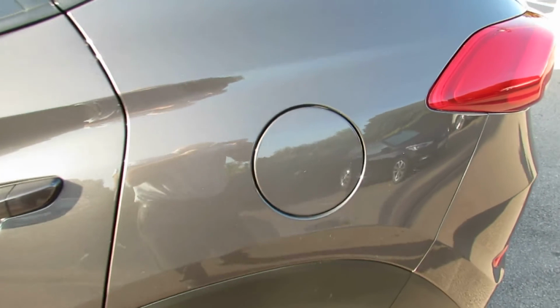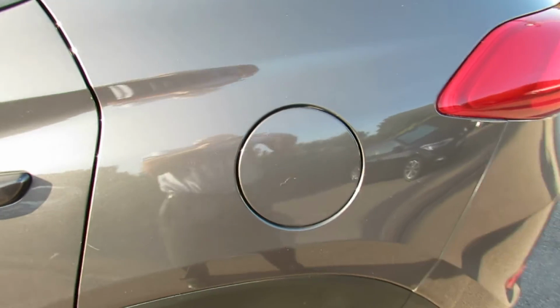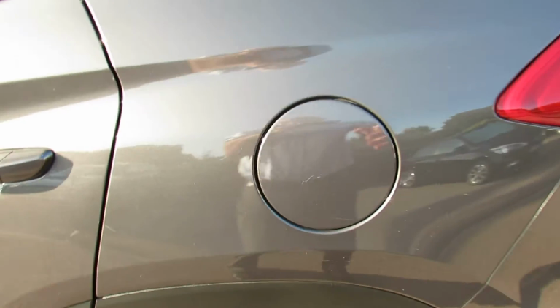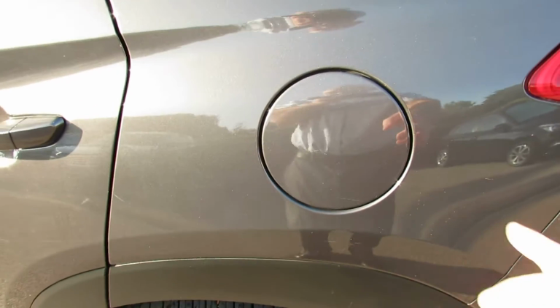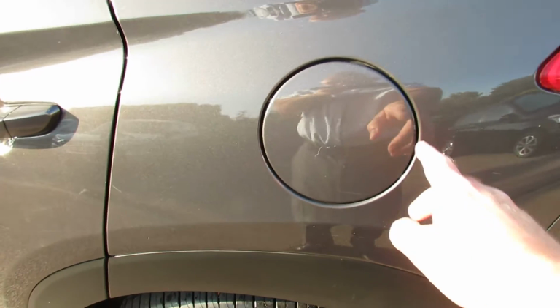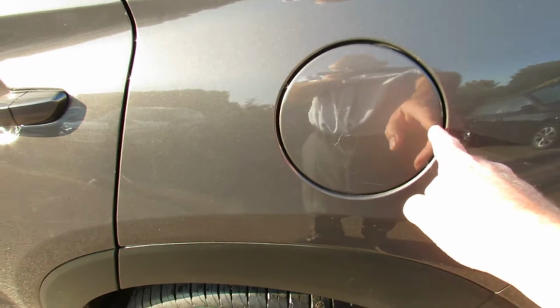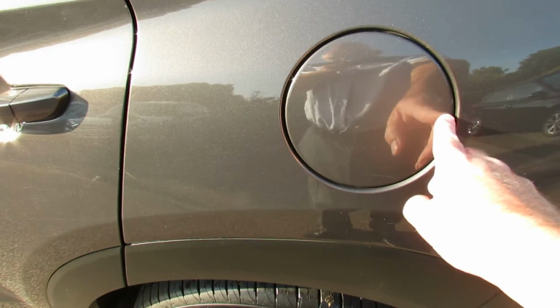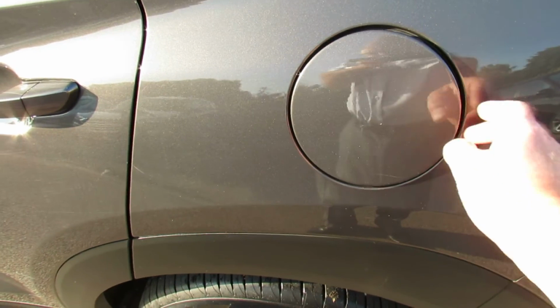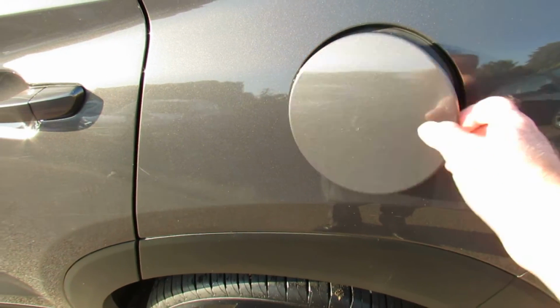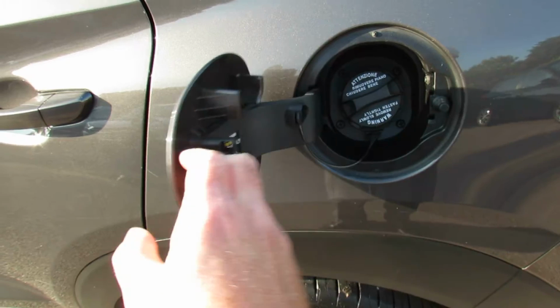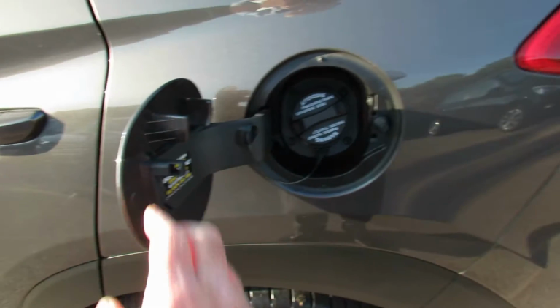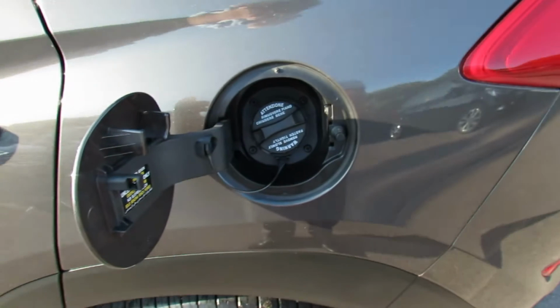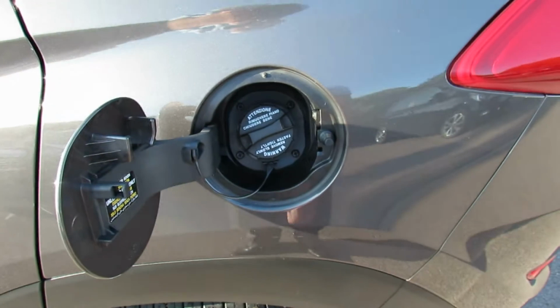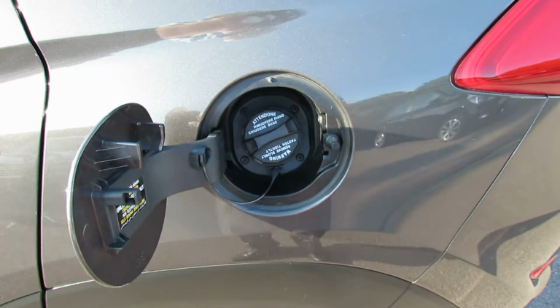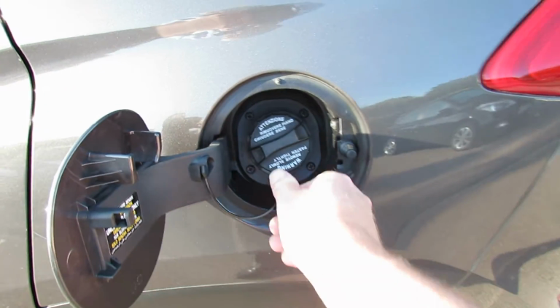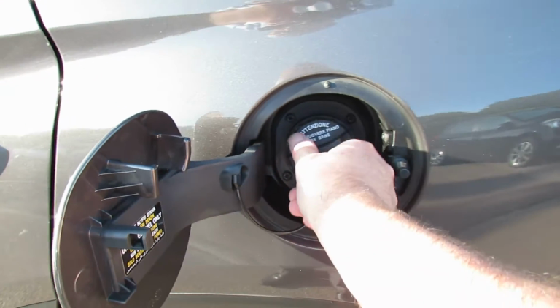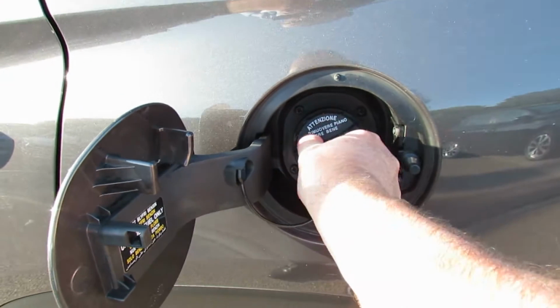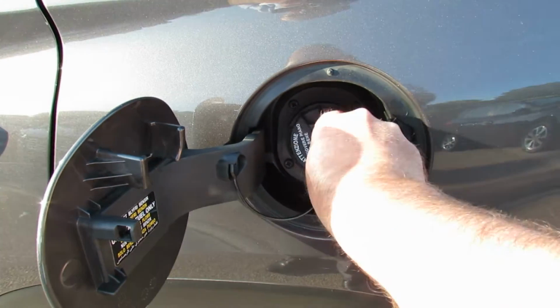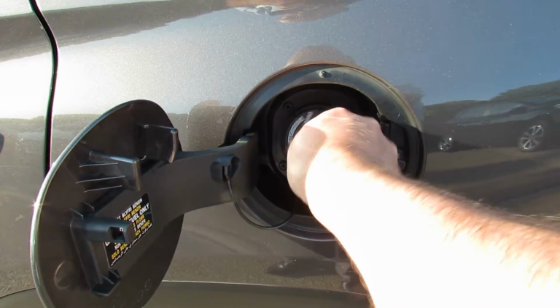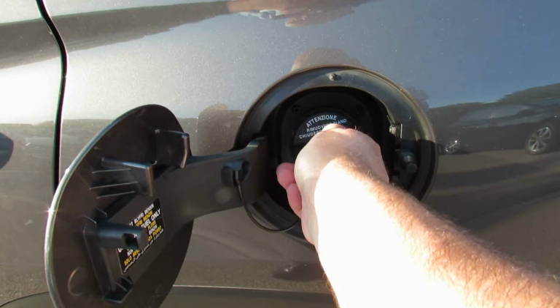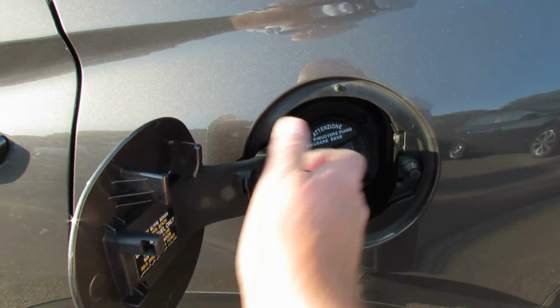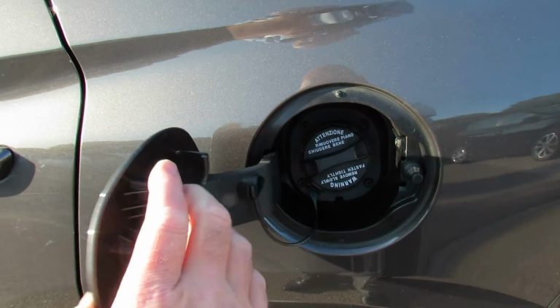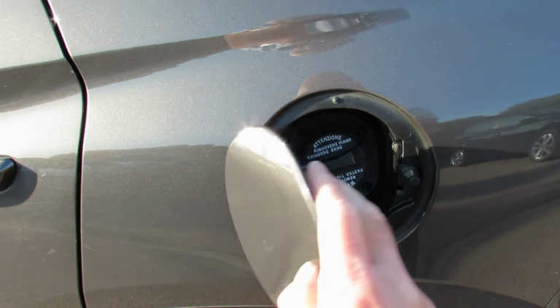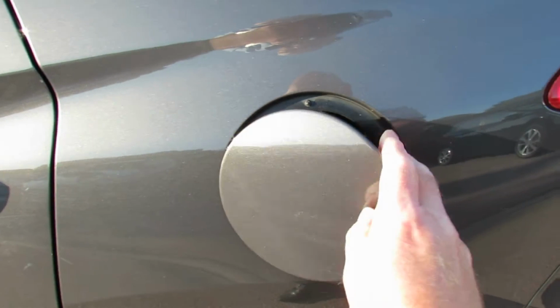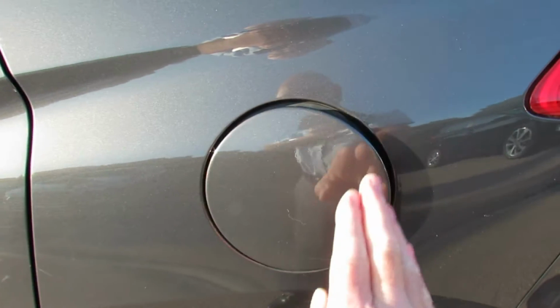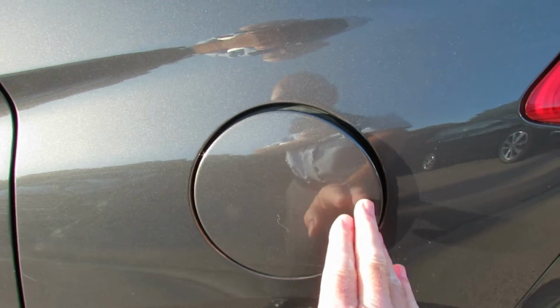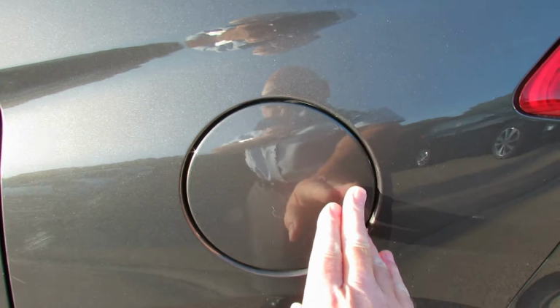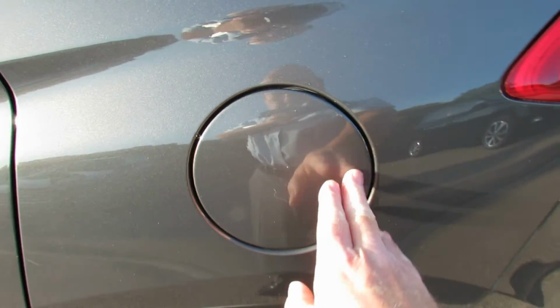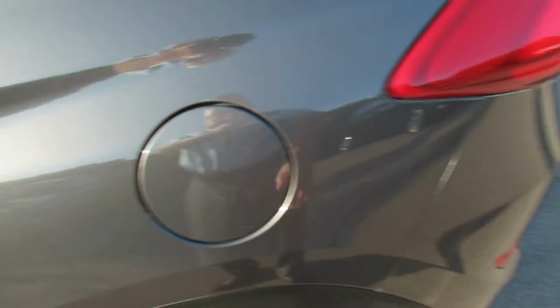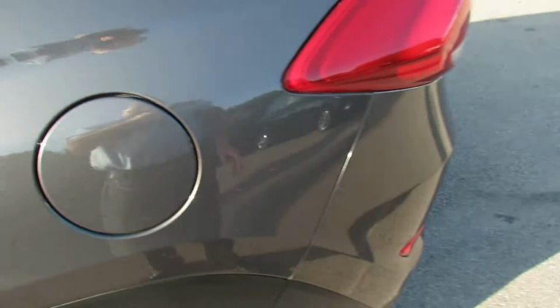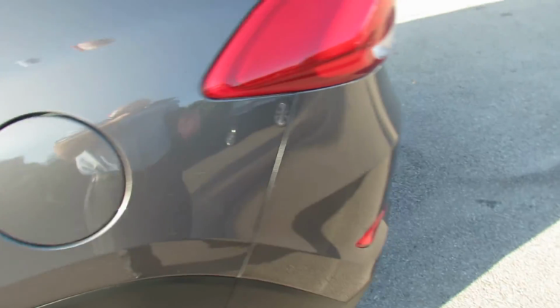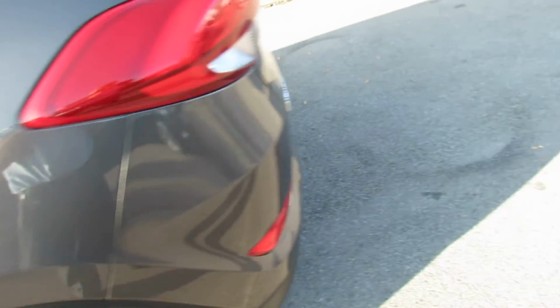Fuel filler releases this one just here. It pushes in, pops out and just unscrews as you can see. Now this locks with the central door locking, so don't worry about that.